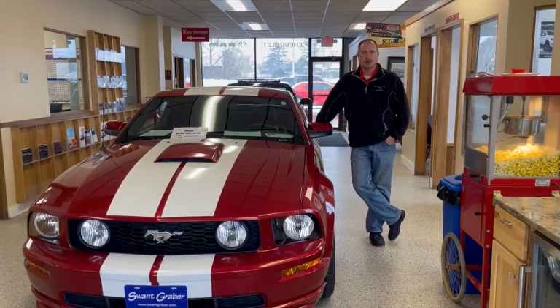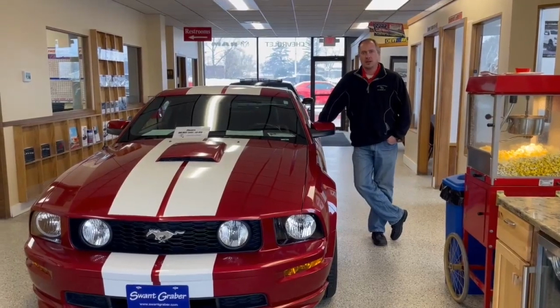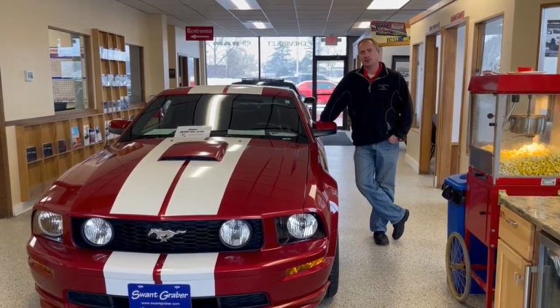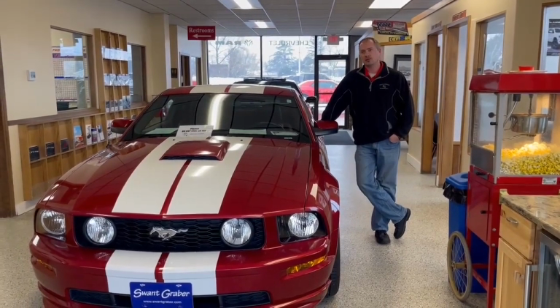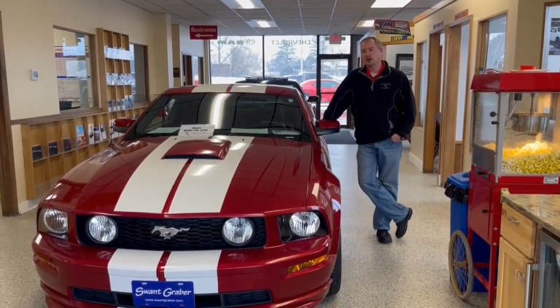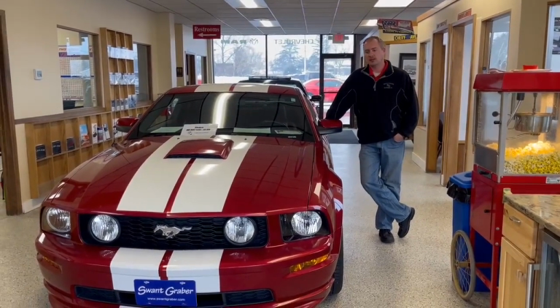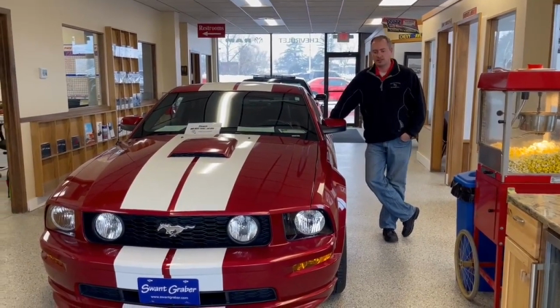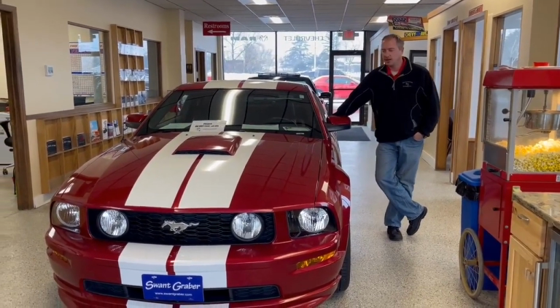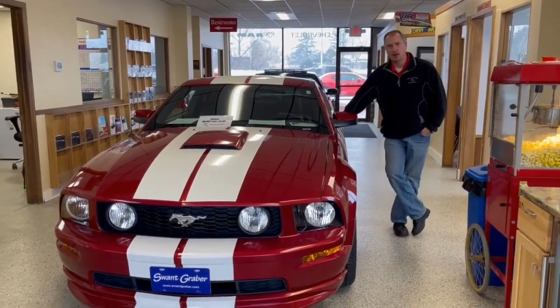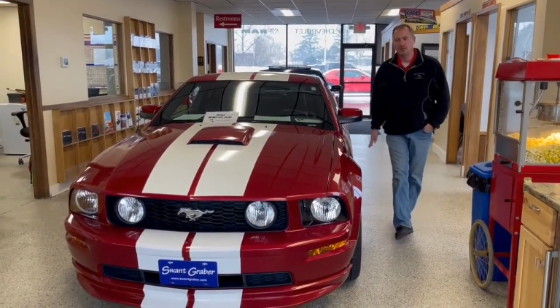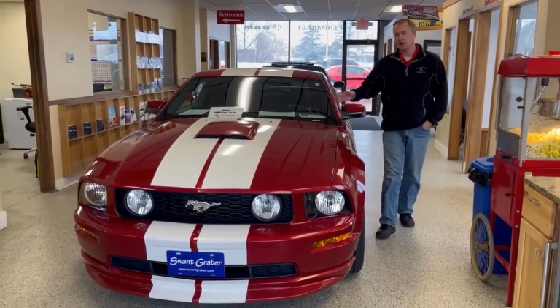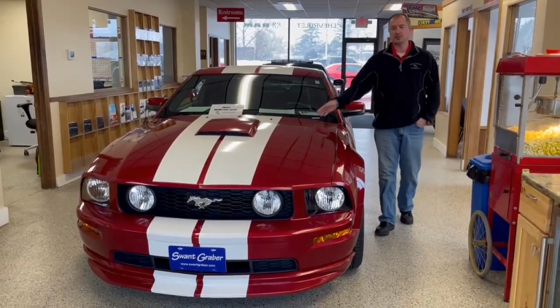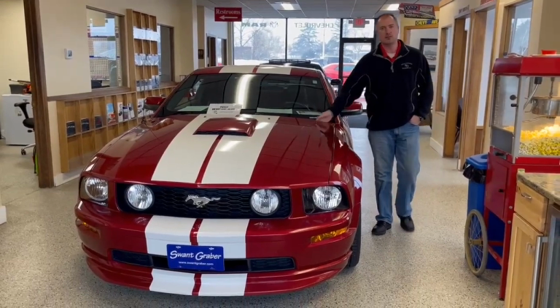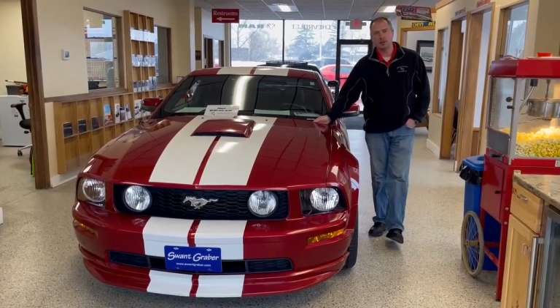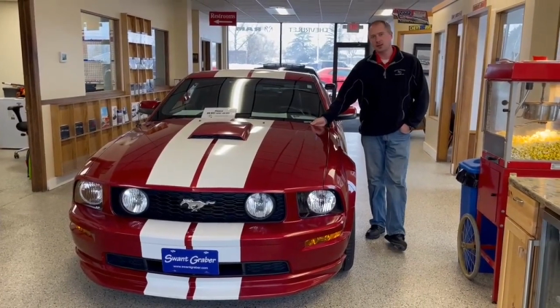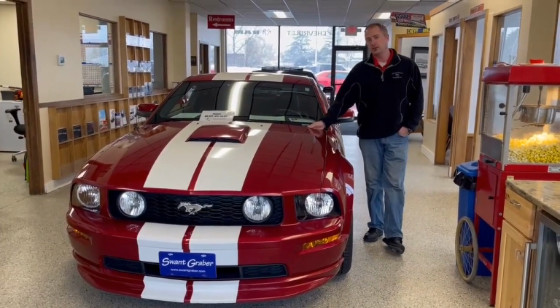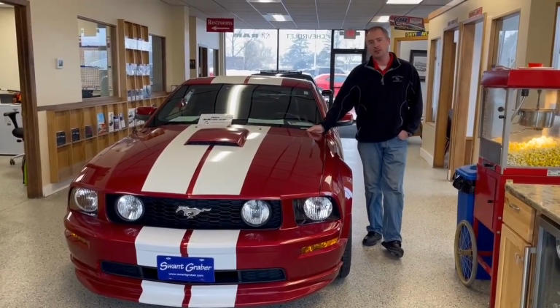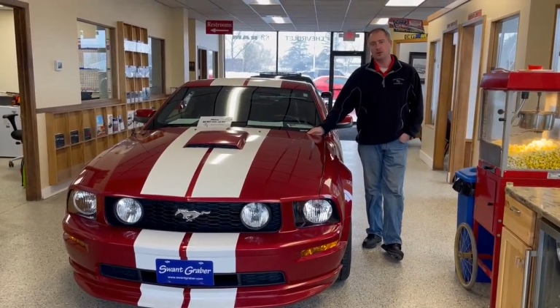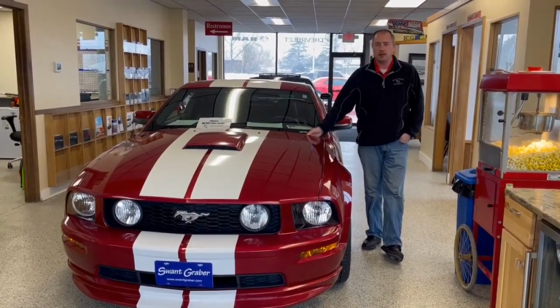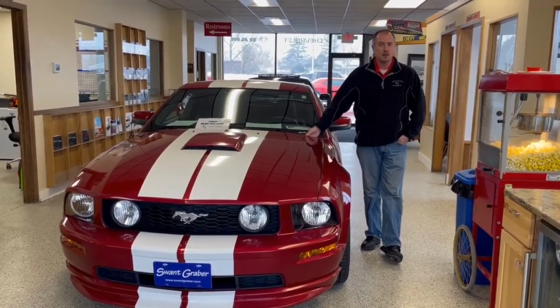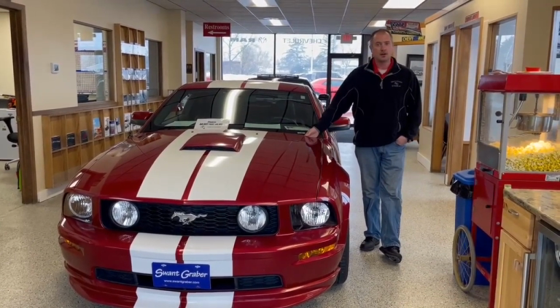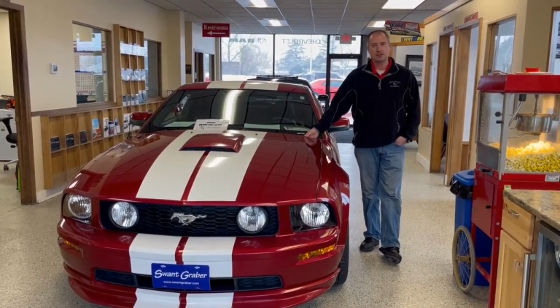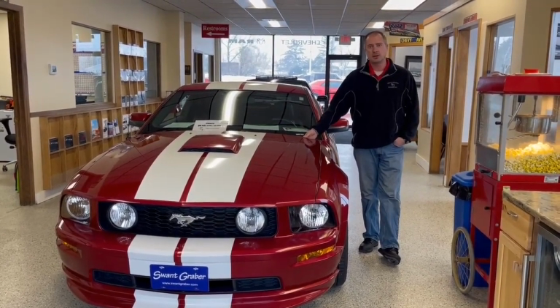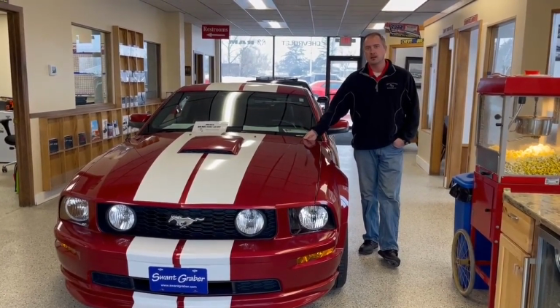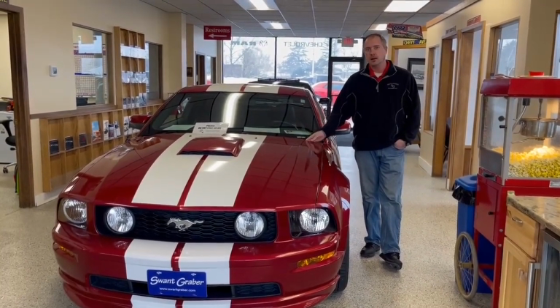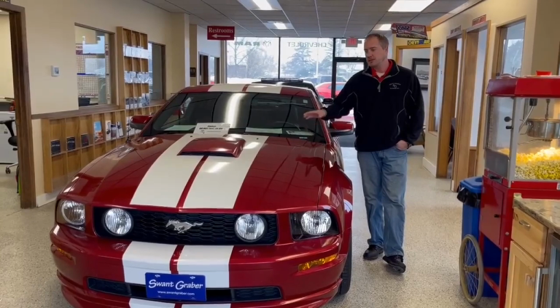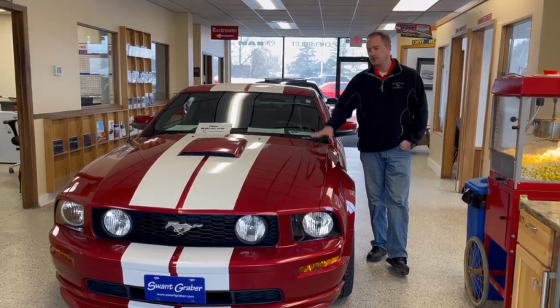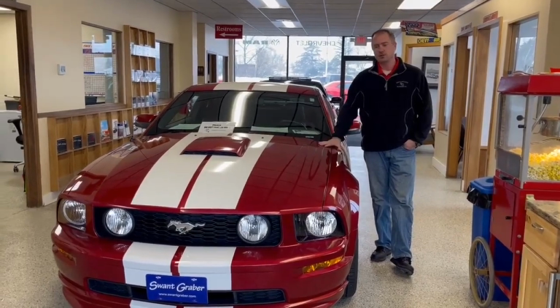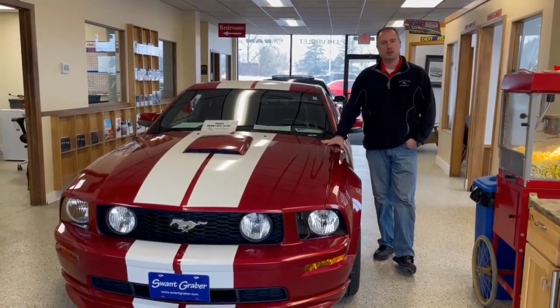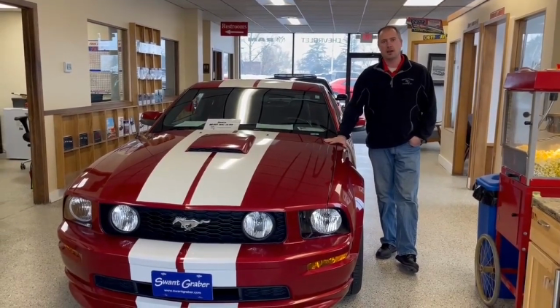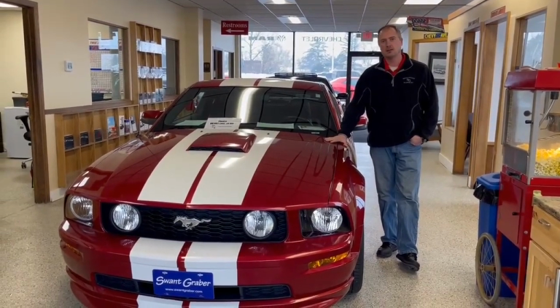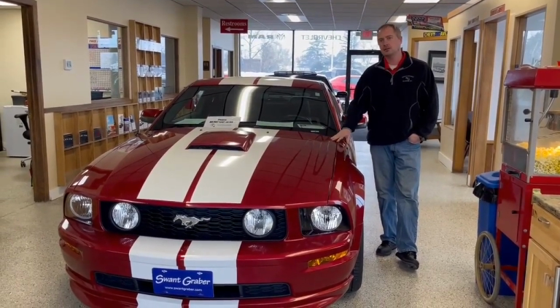Hey guys, Travis here at Swan Graver. Today I want to spotlight this 2007 Ford Mustang. I know it's only January, but hey, we can always think spring. This is a fresh trade-in that we've got here at the dealership.